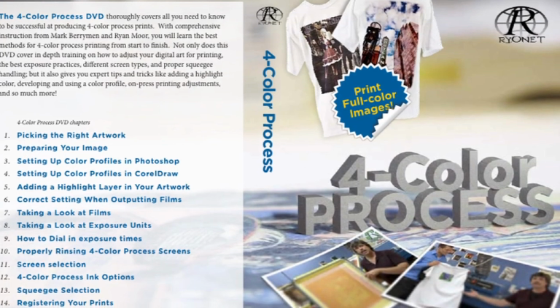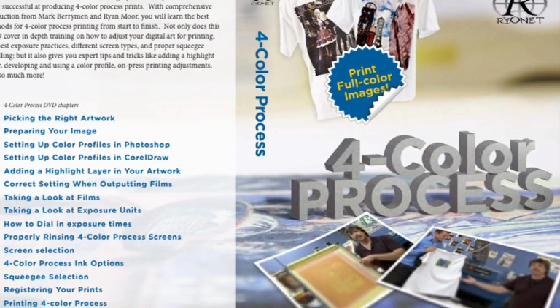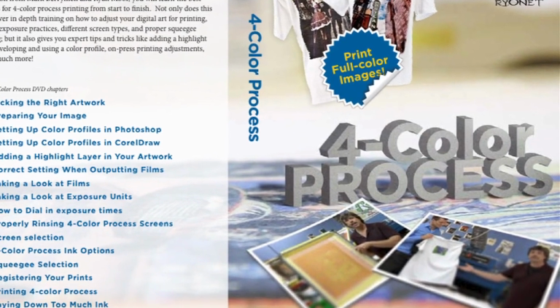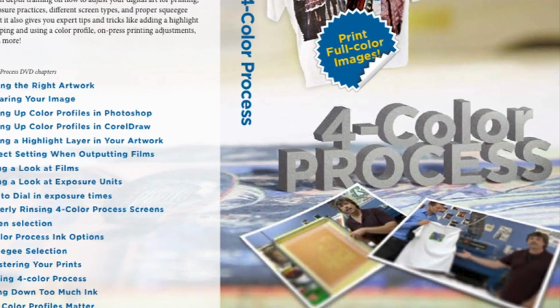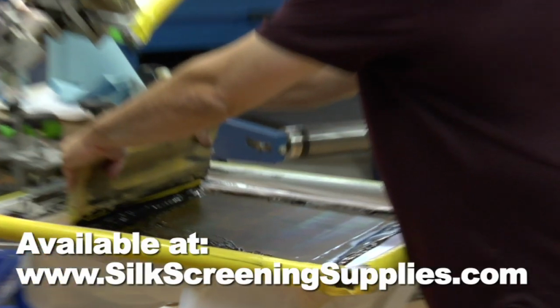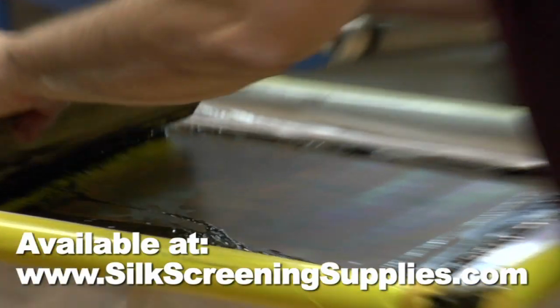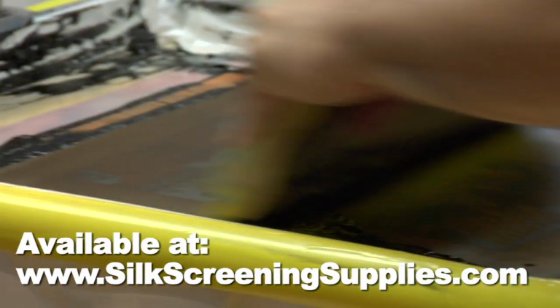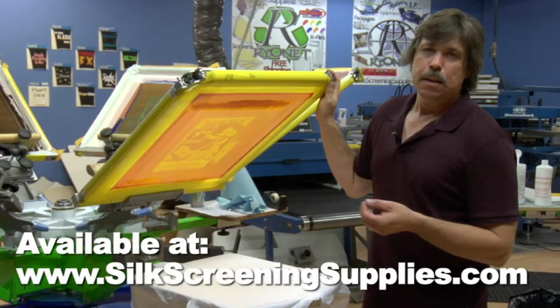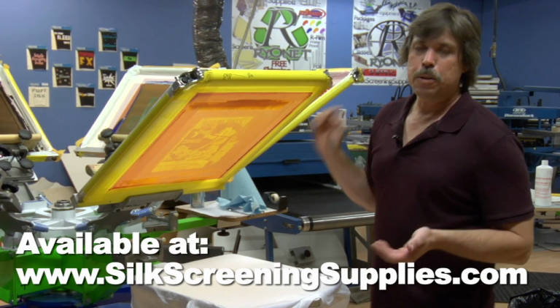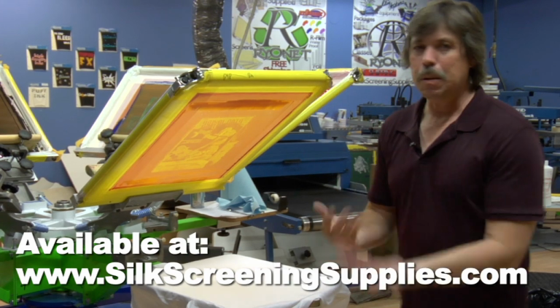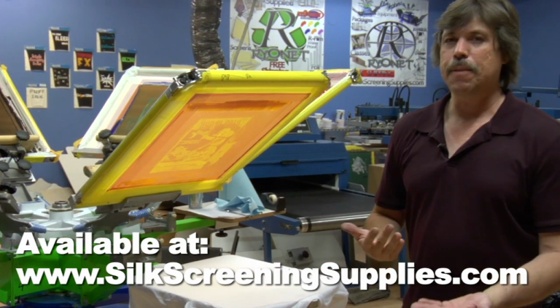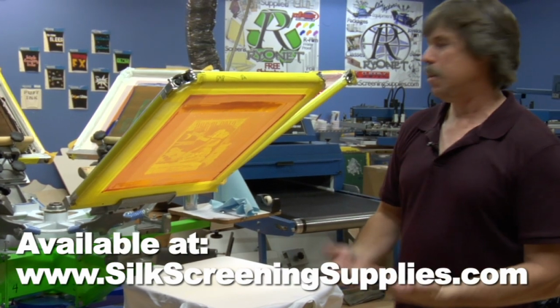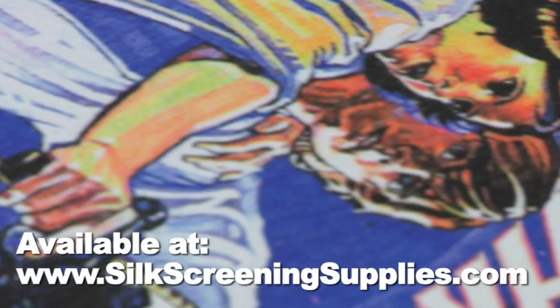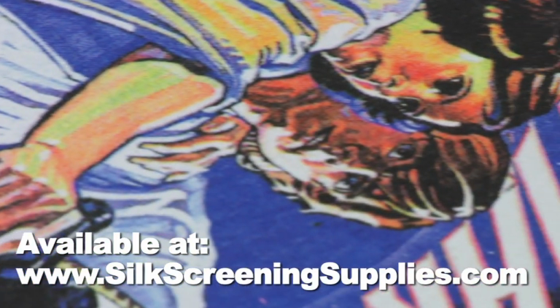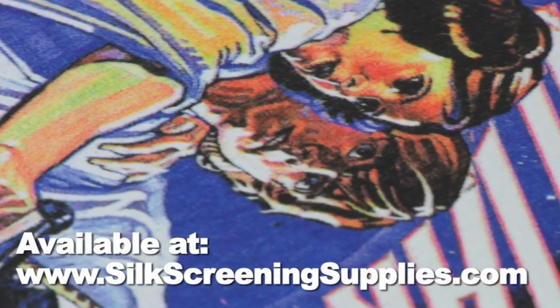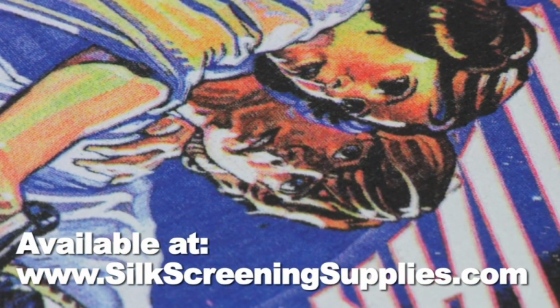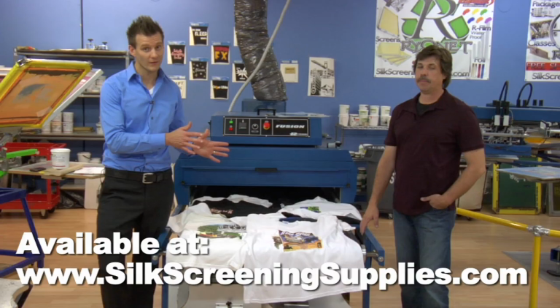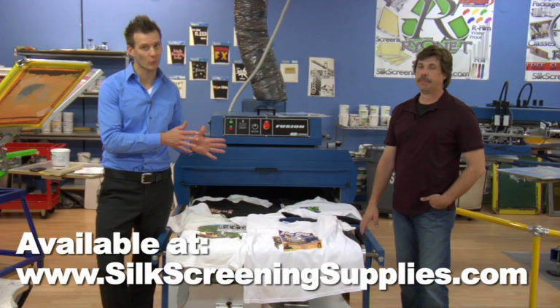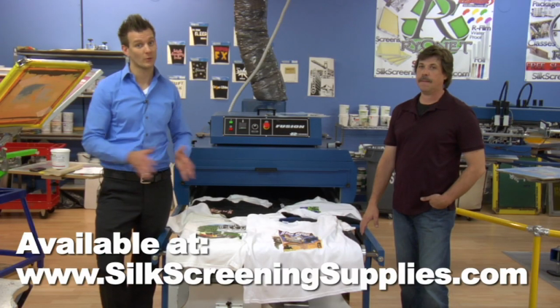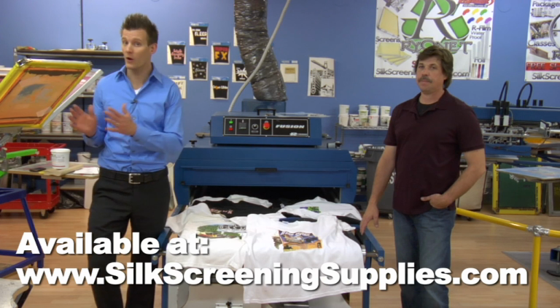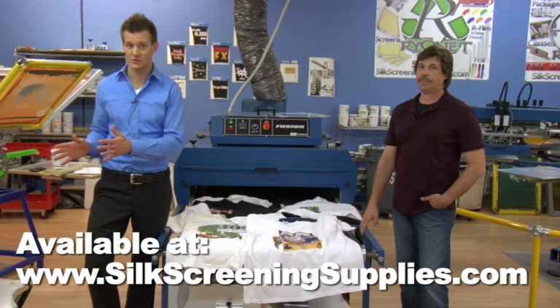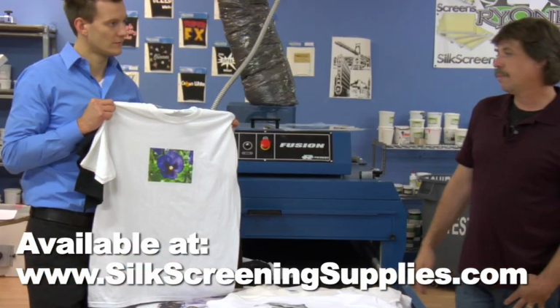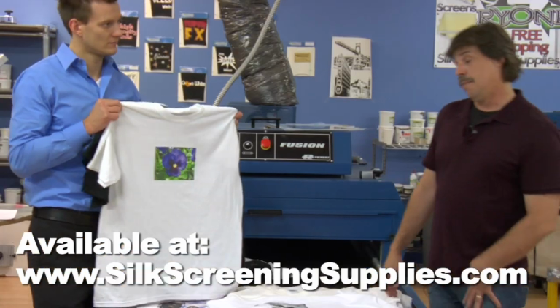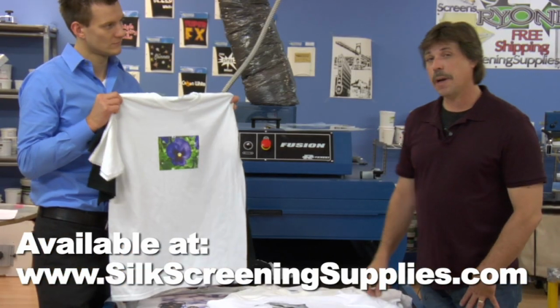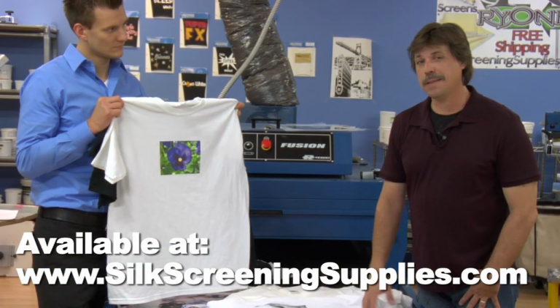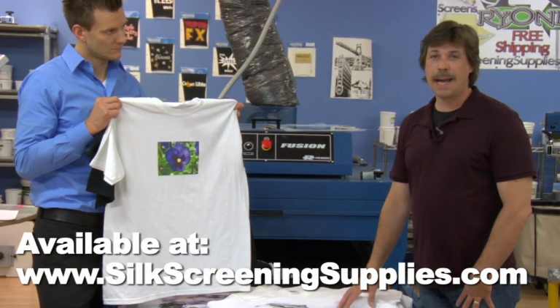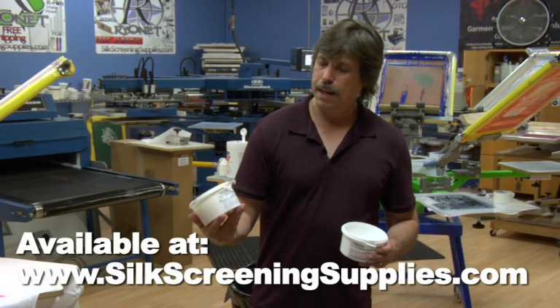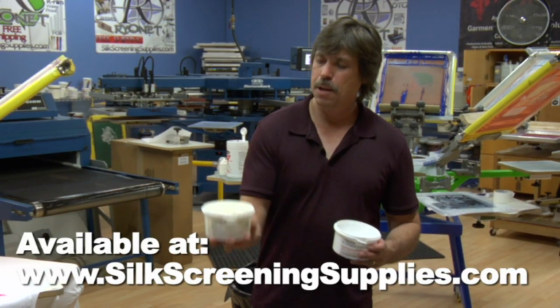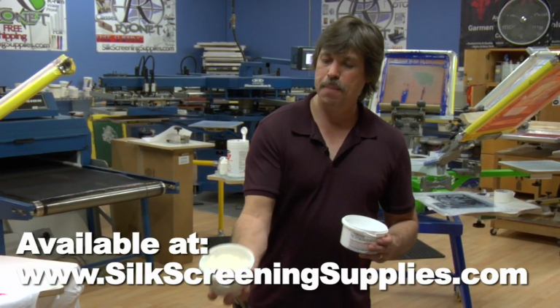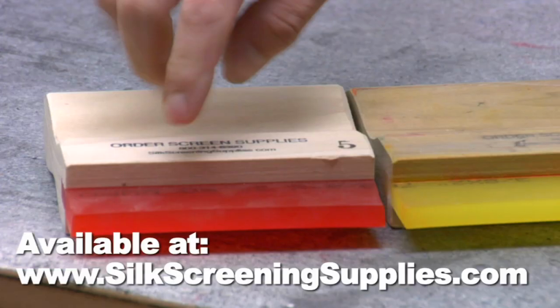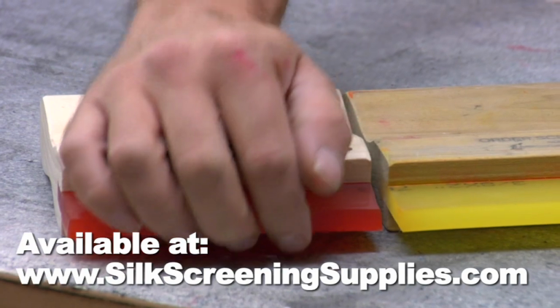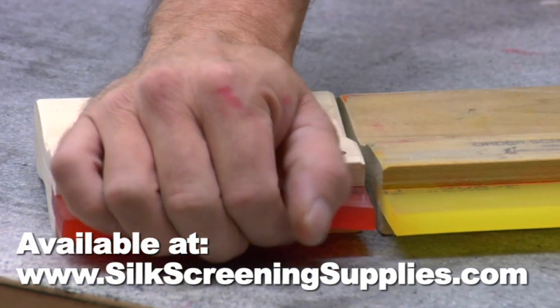The new 4 color process DVD from Rionet is one of the best resources to help you accomplish great looking 4 color process prints. In this DVD, Mark Berryman and Rionet will guide you through the intricacies of 4 color process printing to minimize your learning curve and maximize your results.